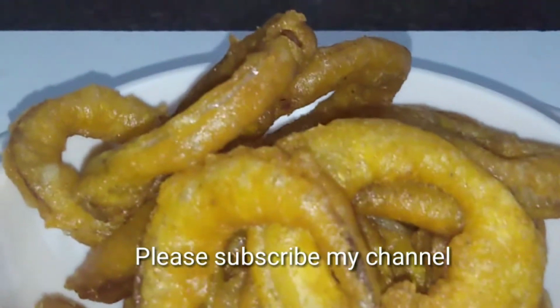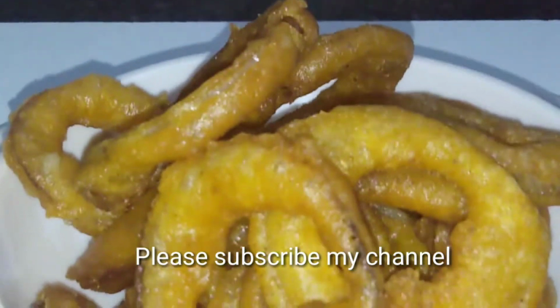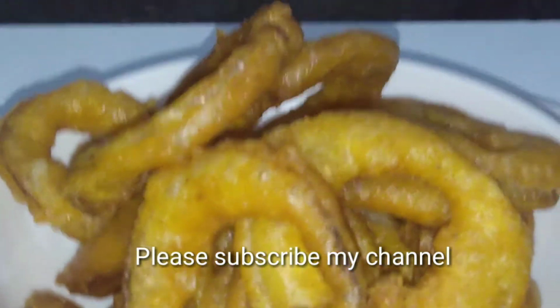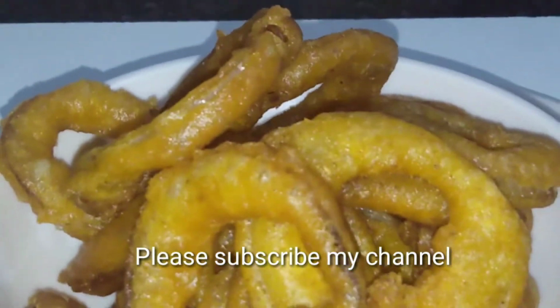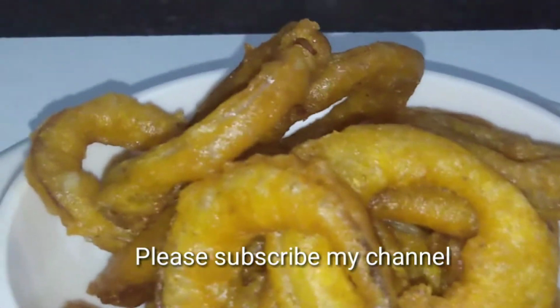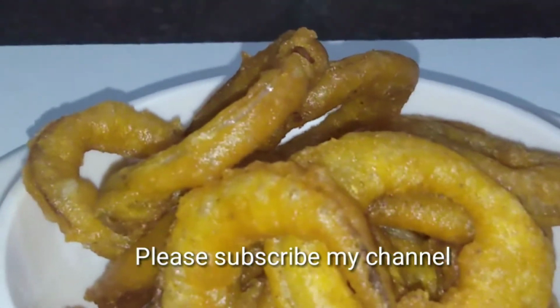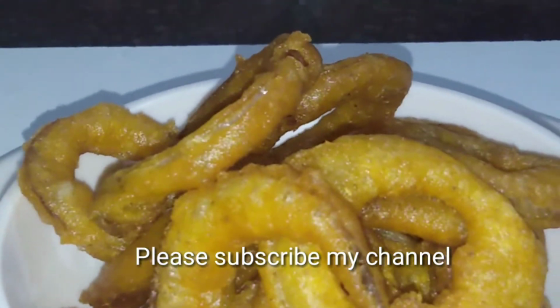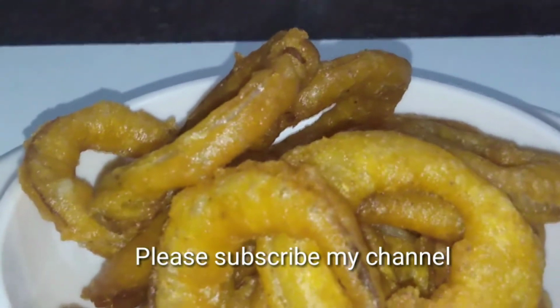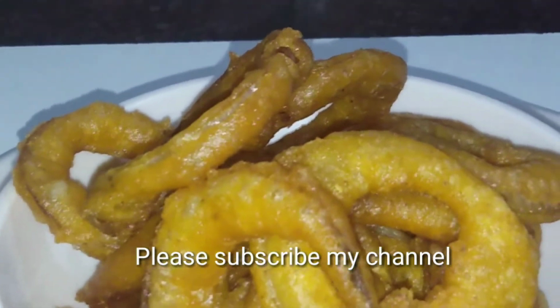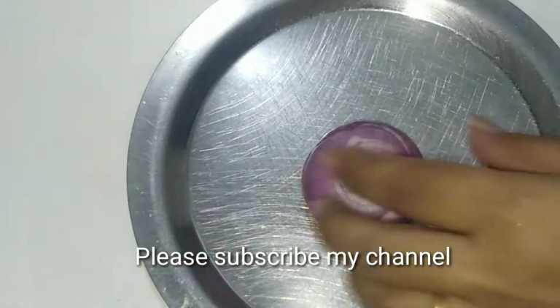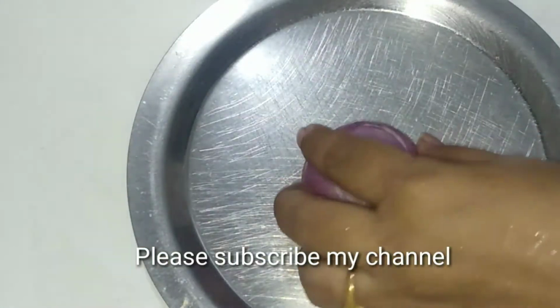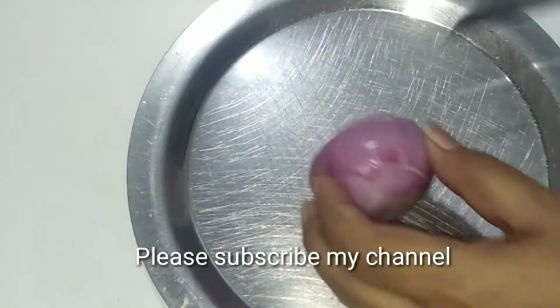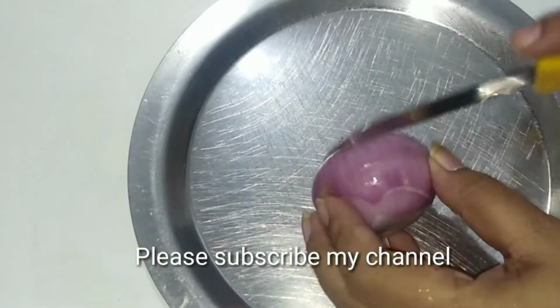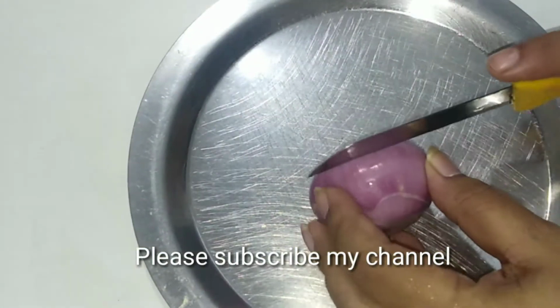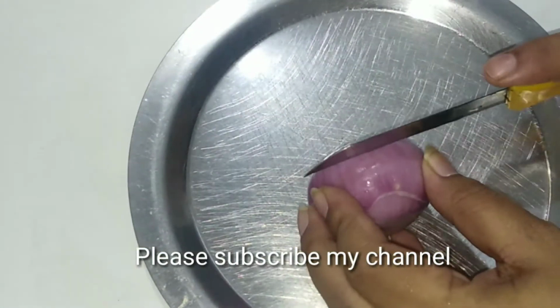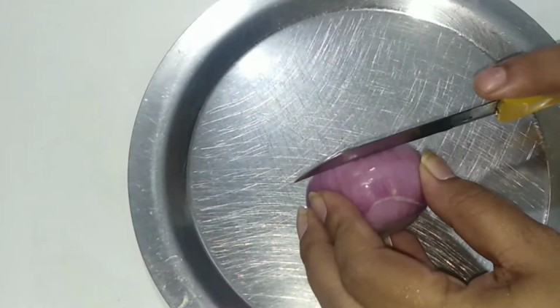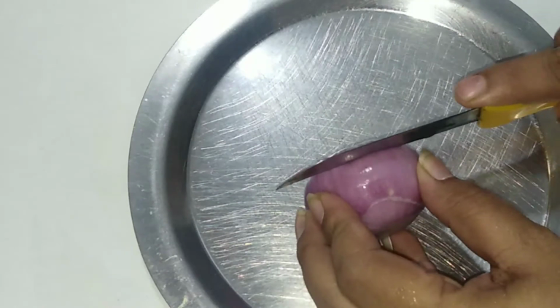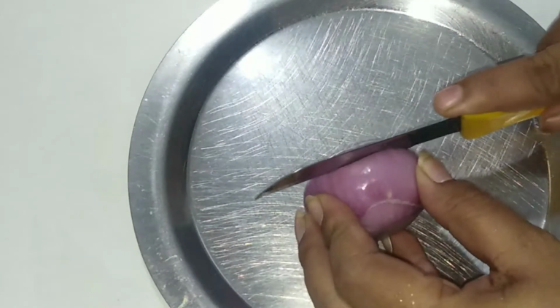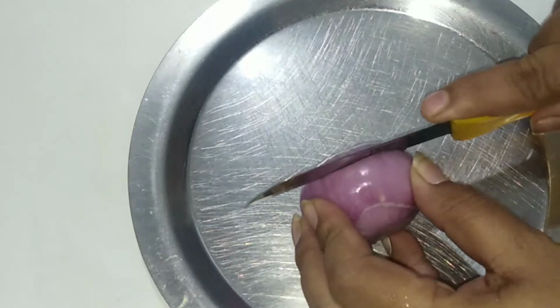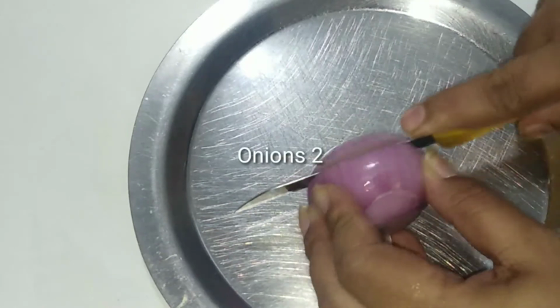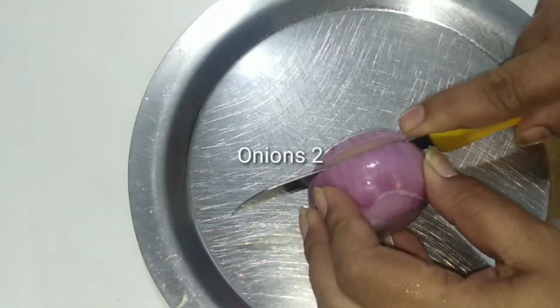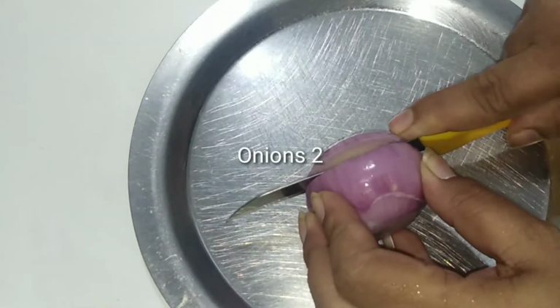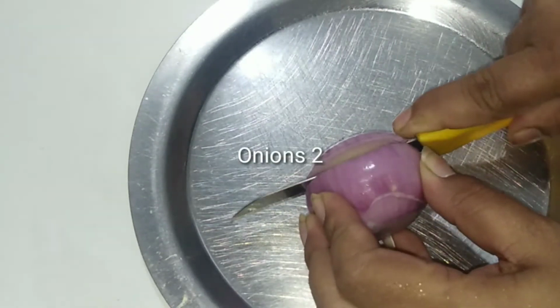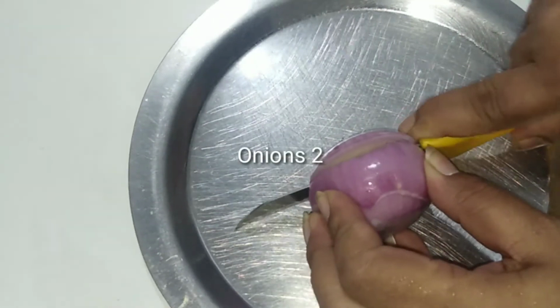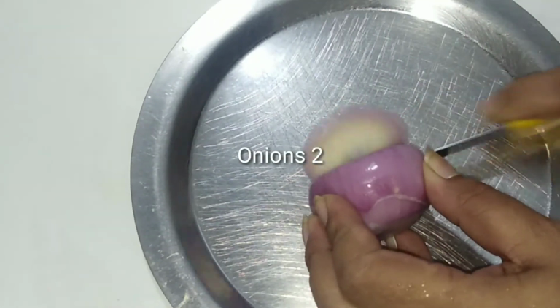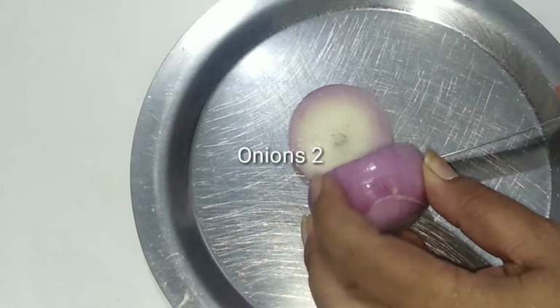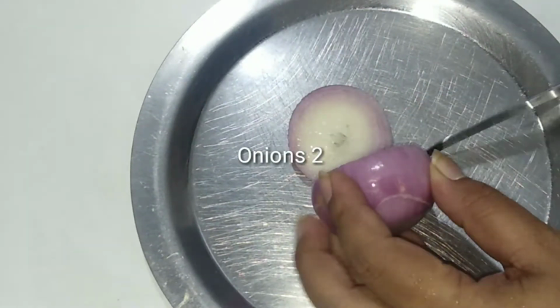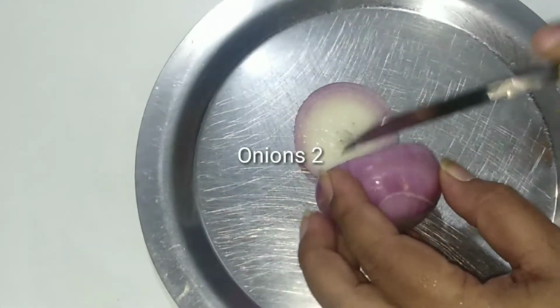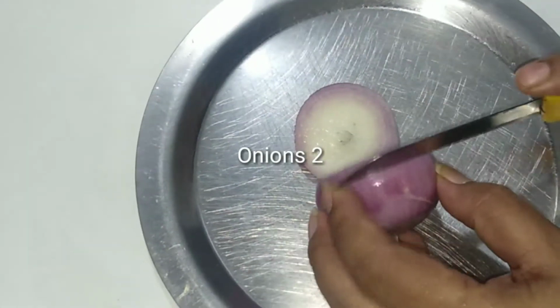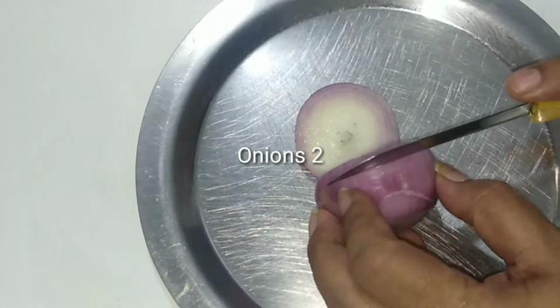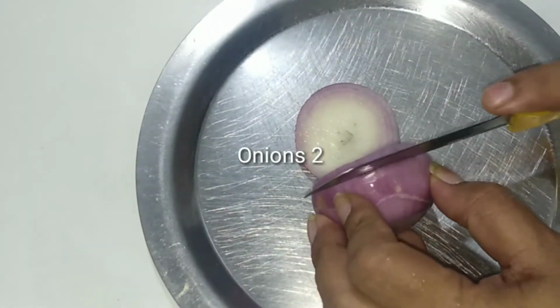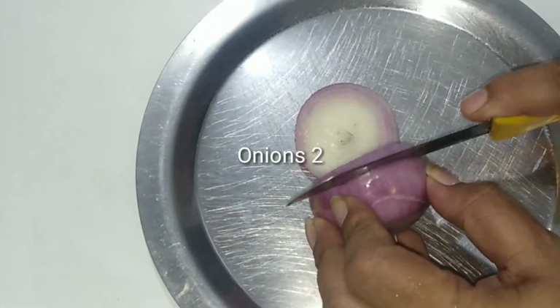If you are watching my channel, please subscribe. Click on the bell icon and click on the latest updates.